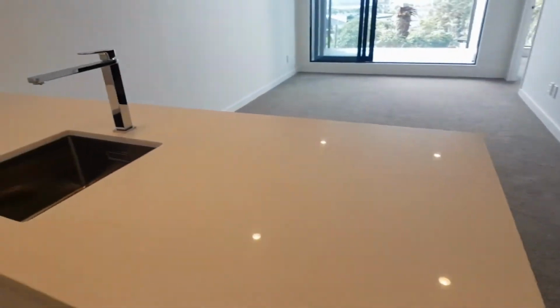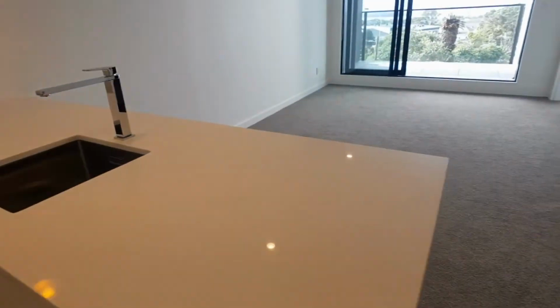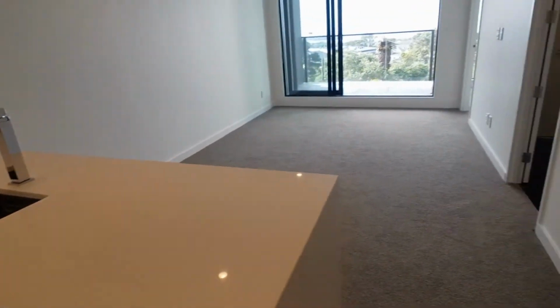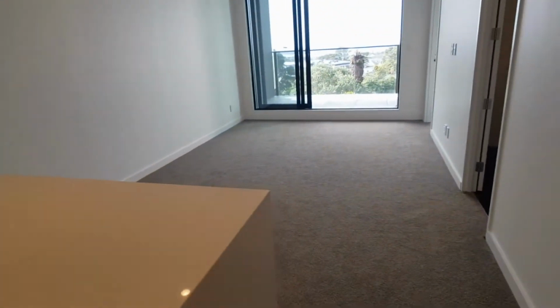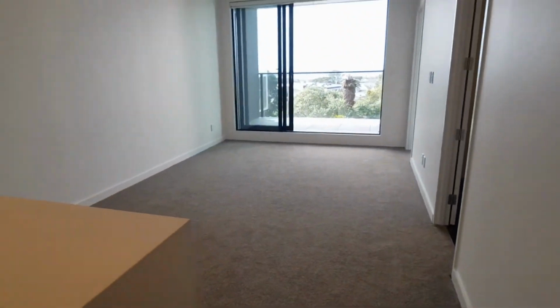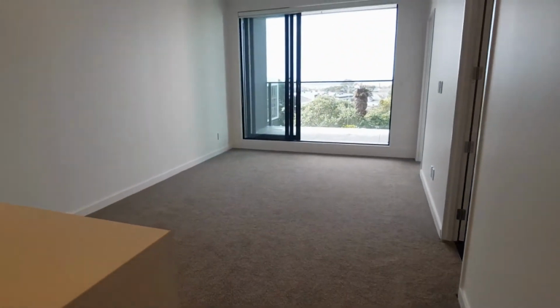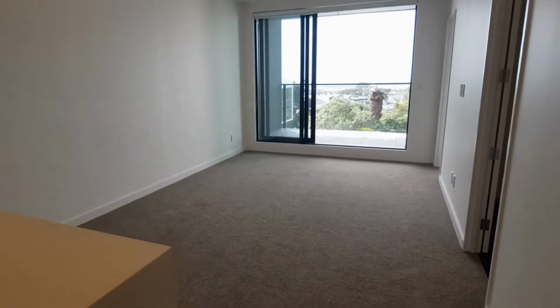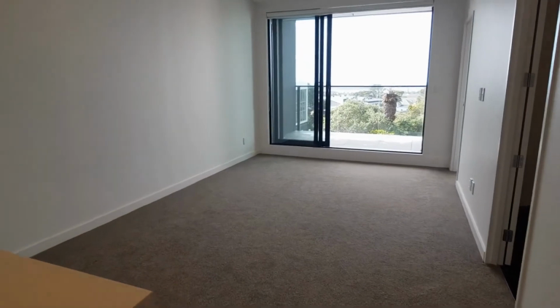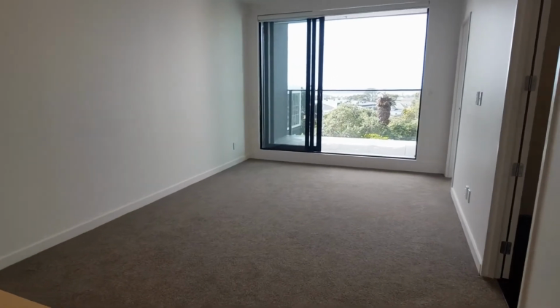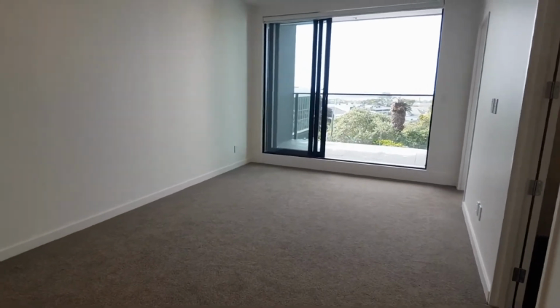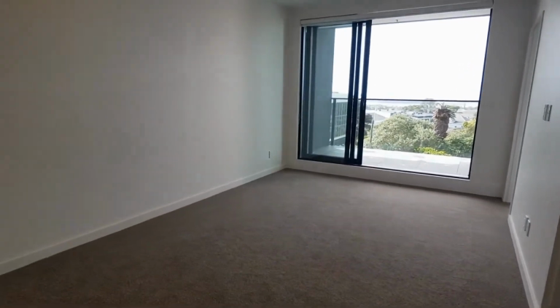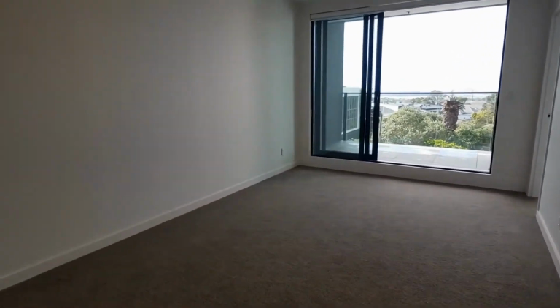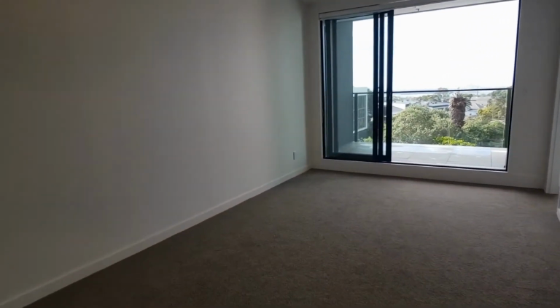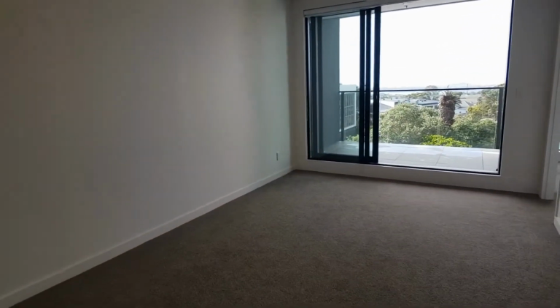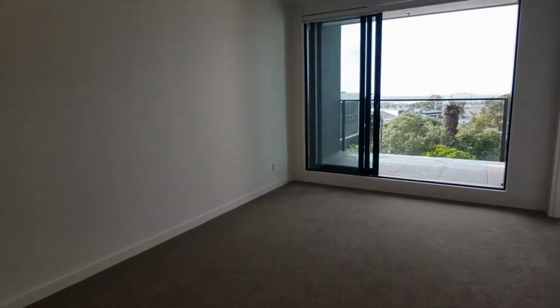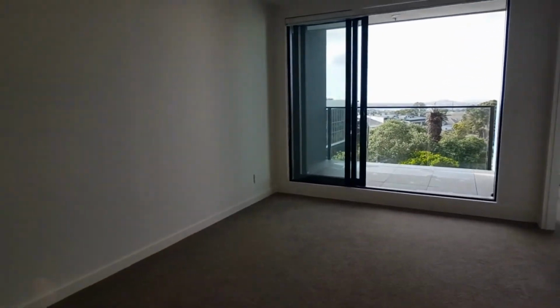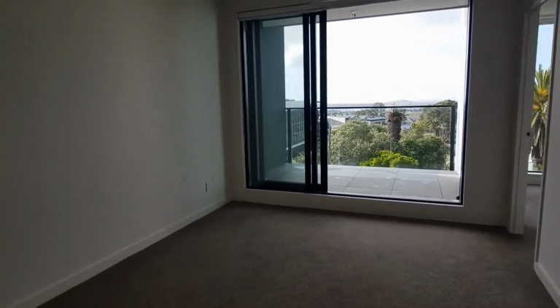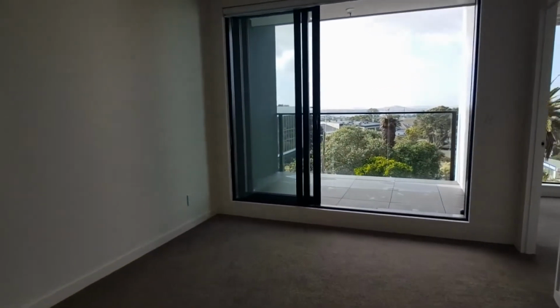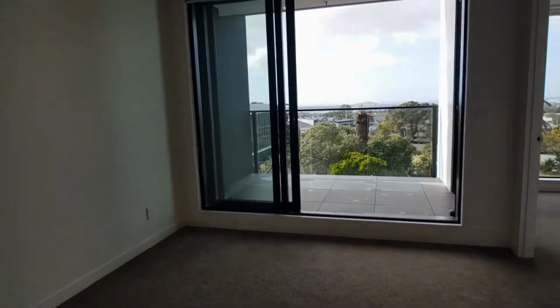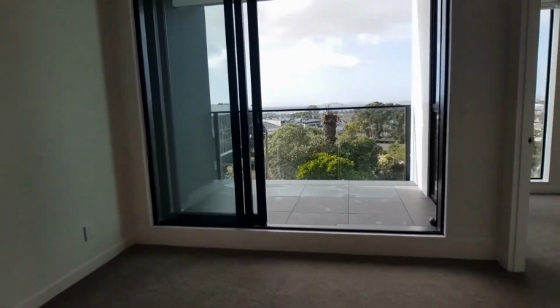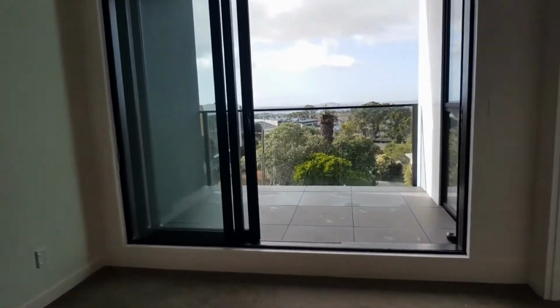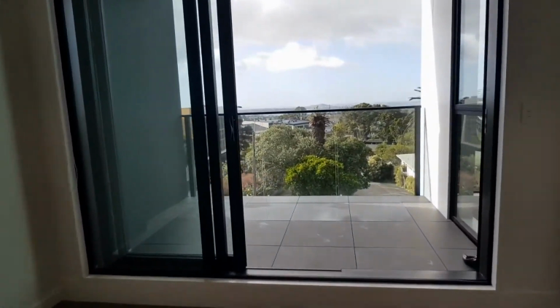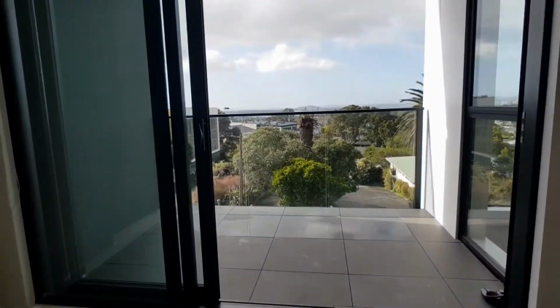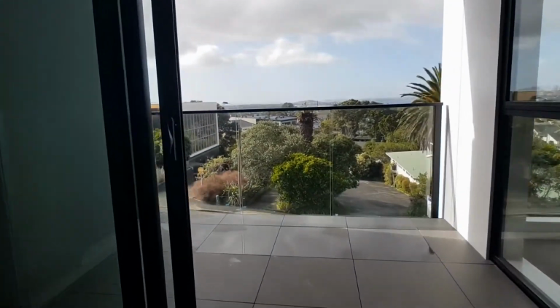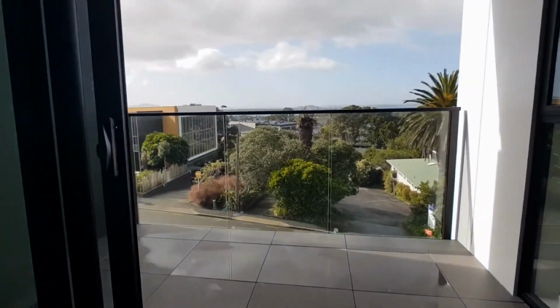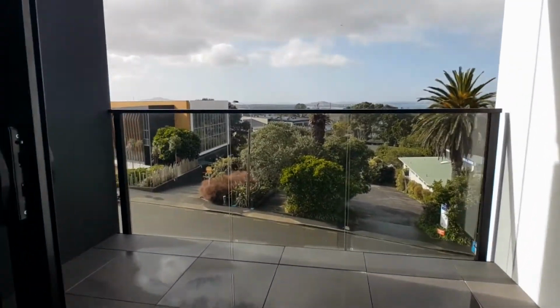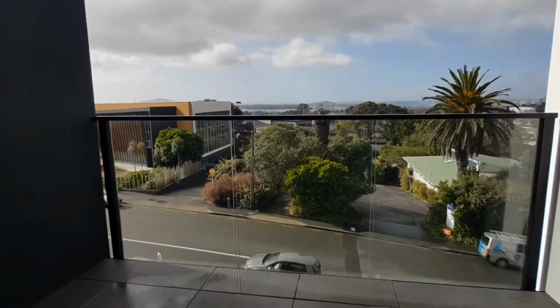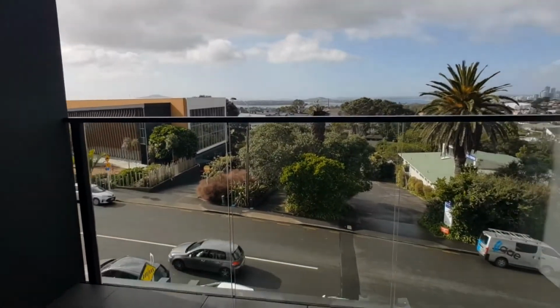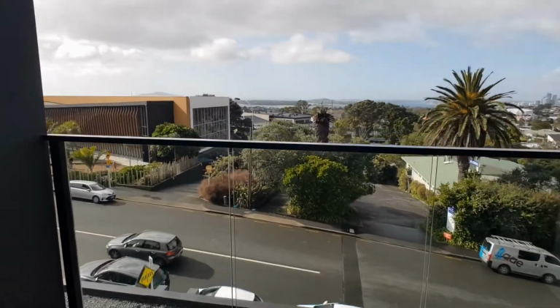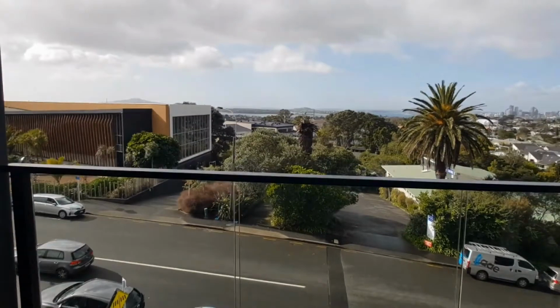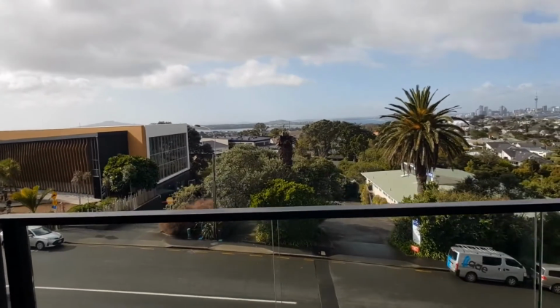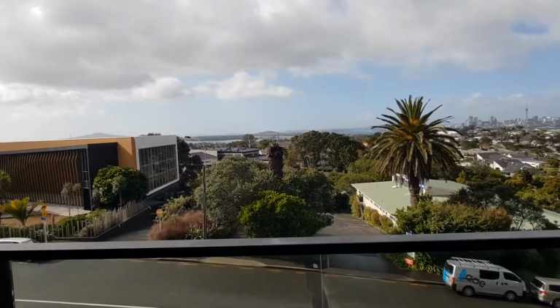The owner will provide a brand new fridge freezer as well. This nice open plan flows out to a good-sized balcony with an amazing view.